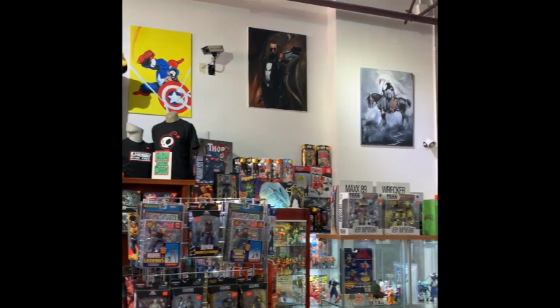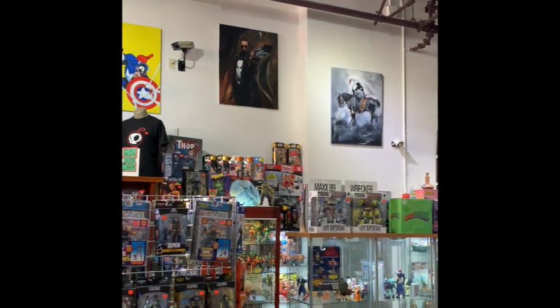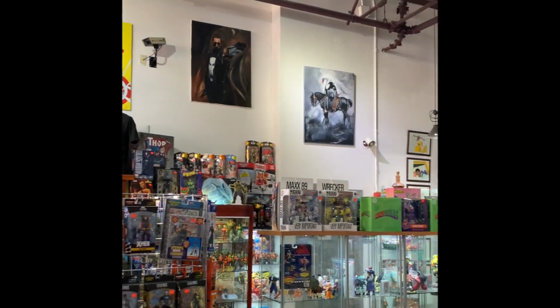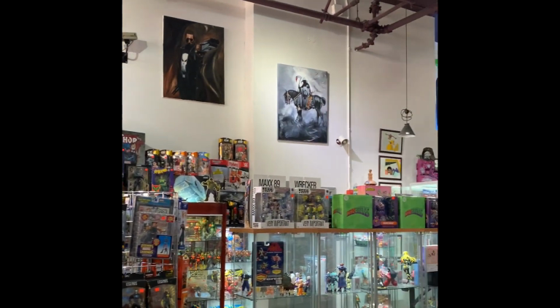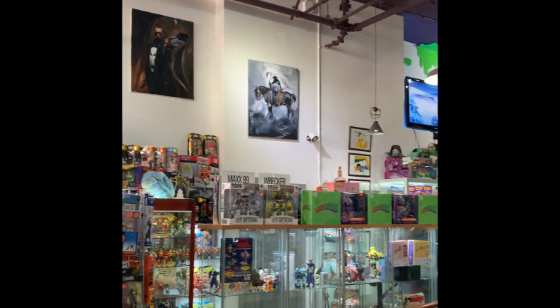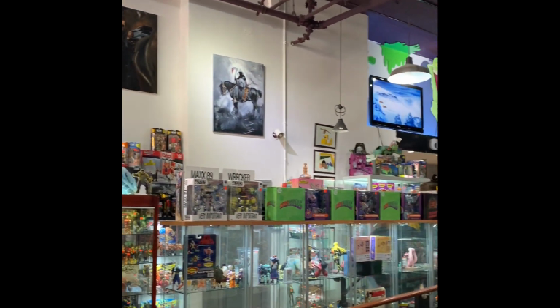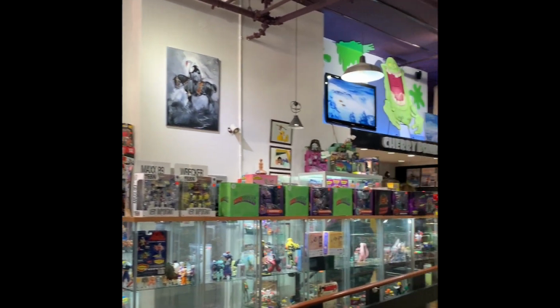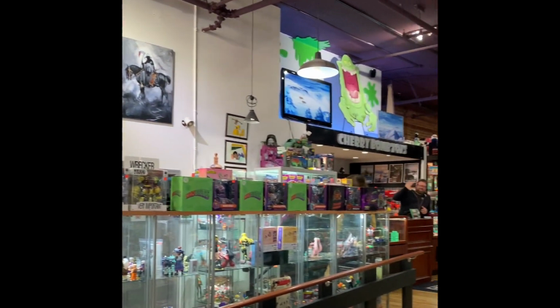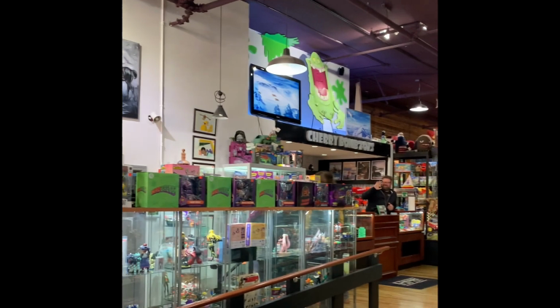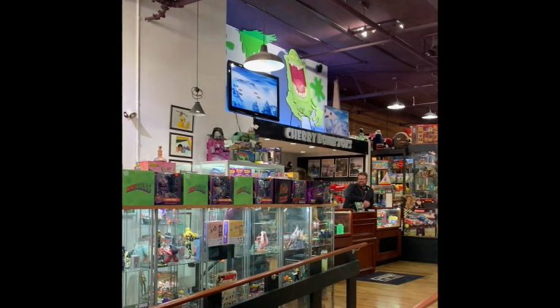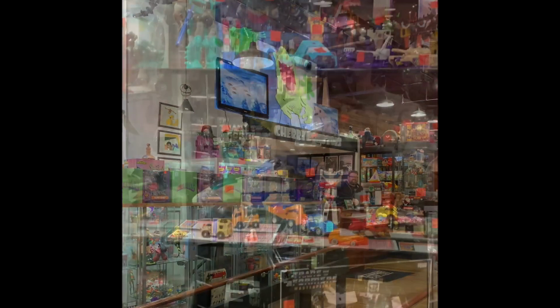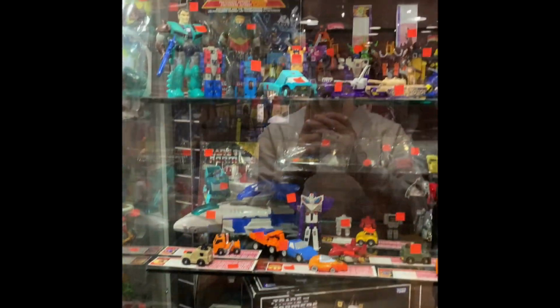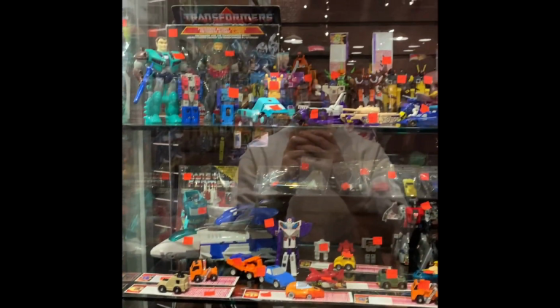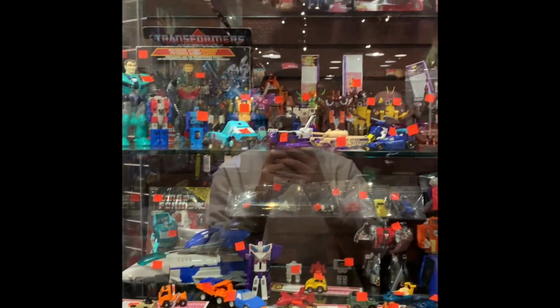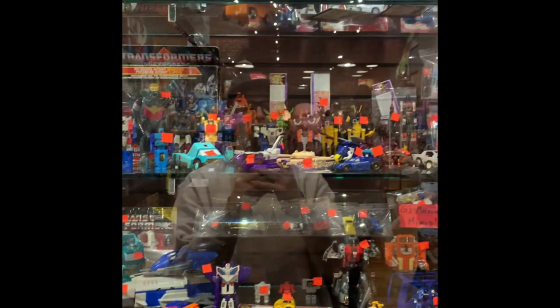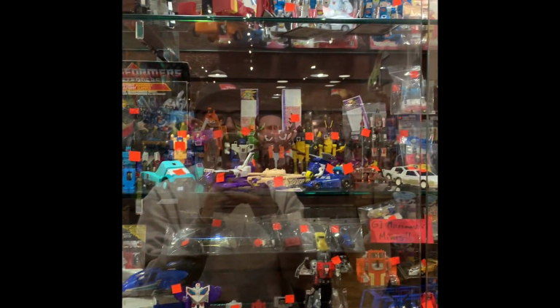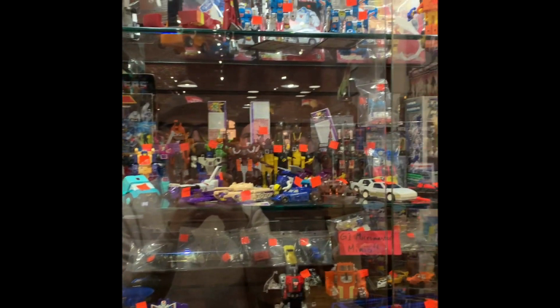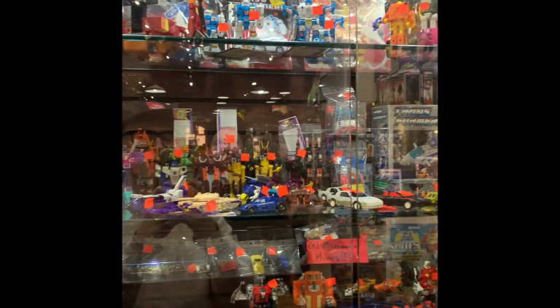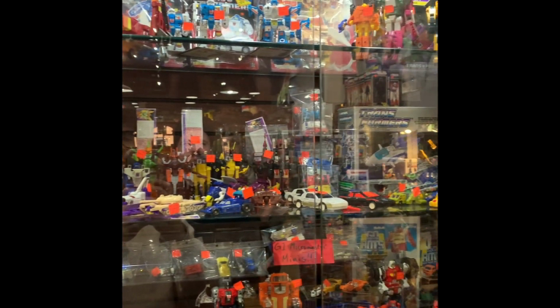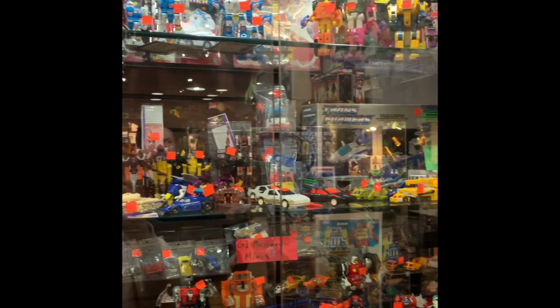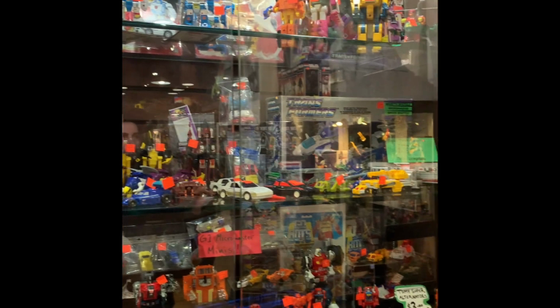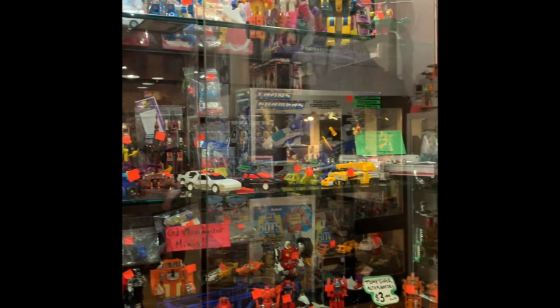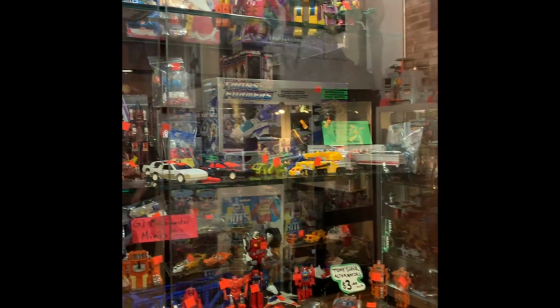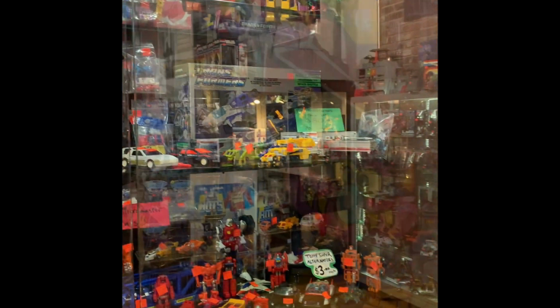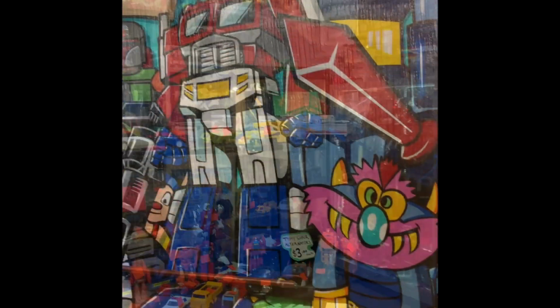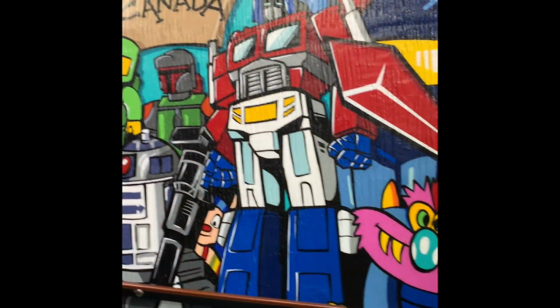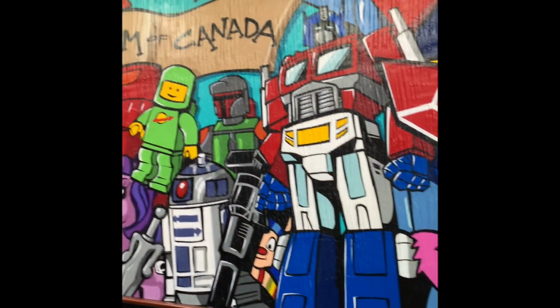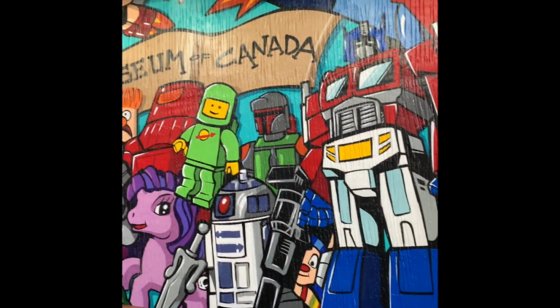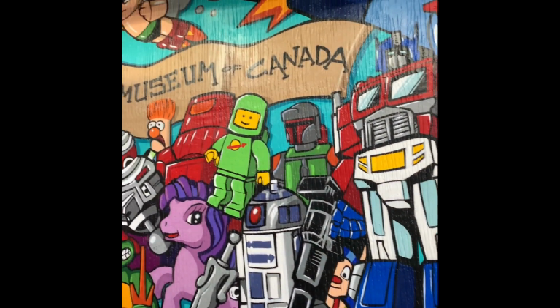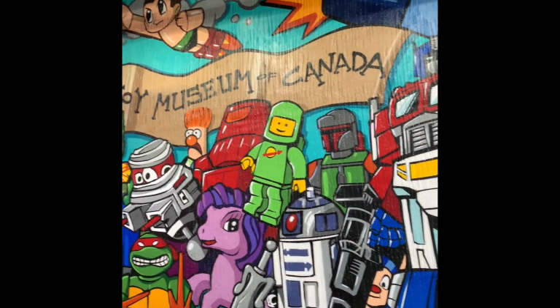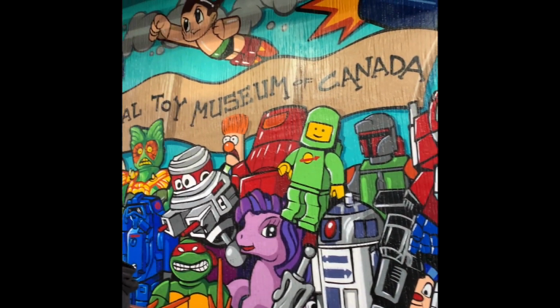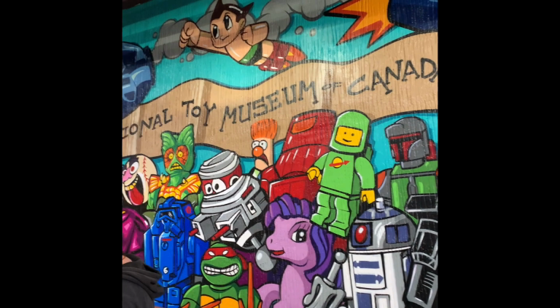The family that owns the business and the staff at Cherry Bomb Toys are all amazing people, super knowledgeable collectors themselves. If there's something specific you're looking for, there's a very good chance they'll have it, and if they don't, then they'll let you know when they find one.